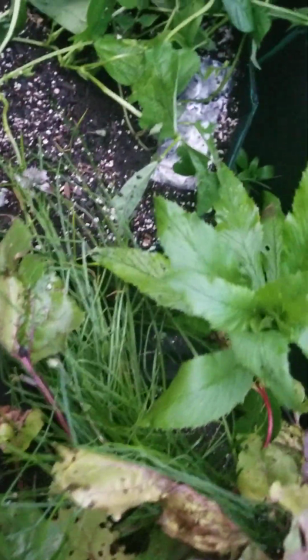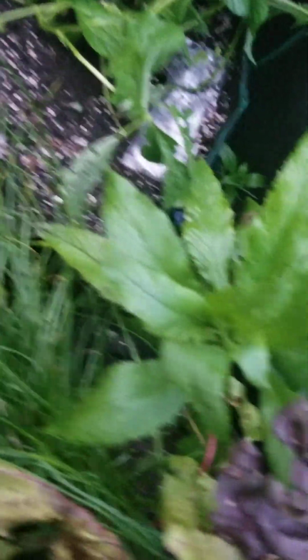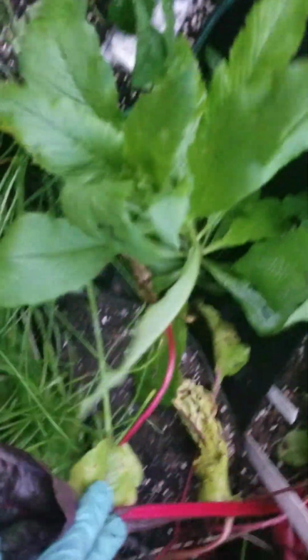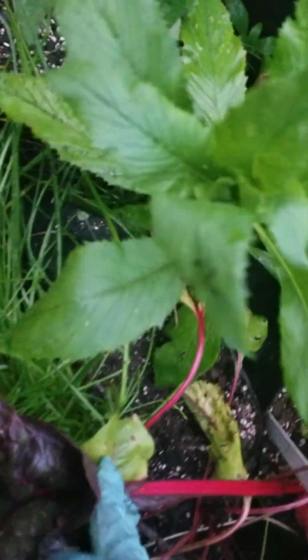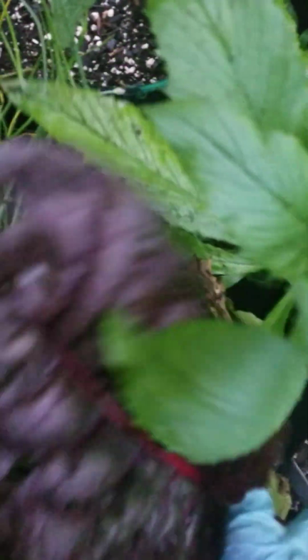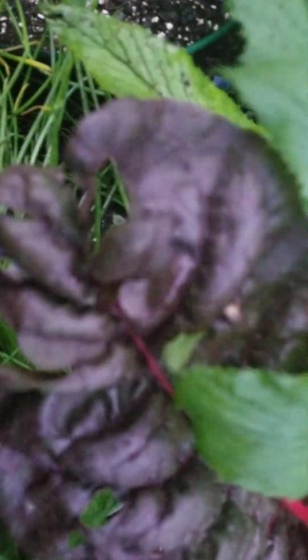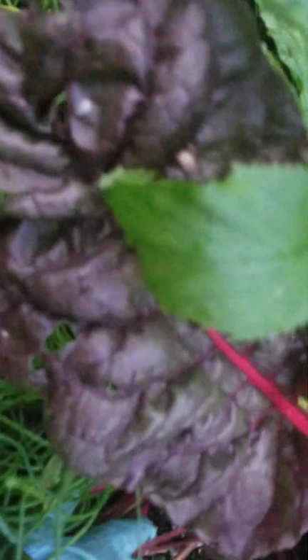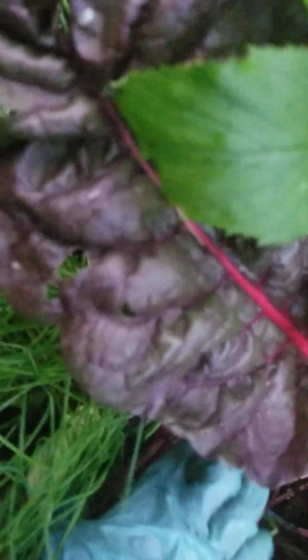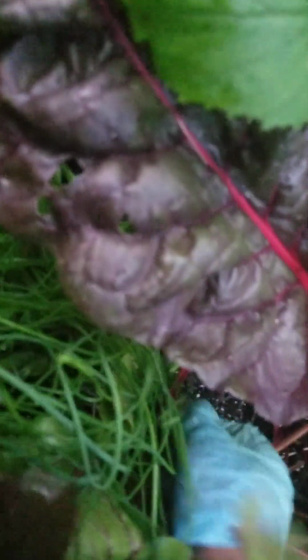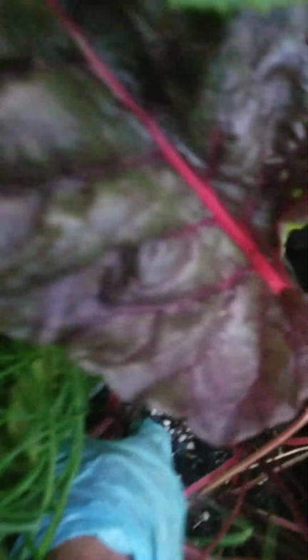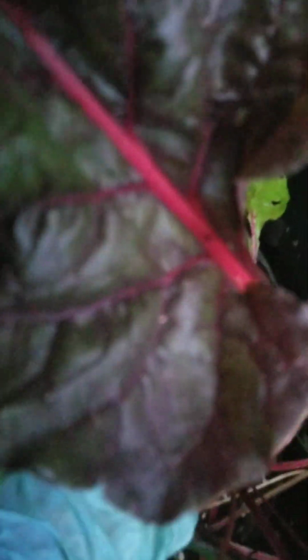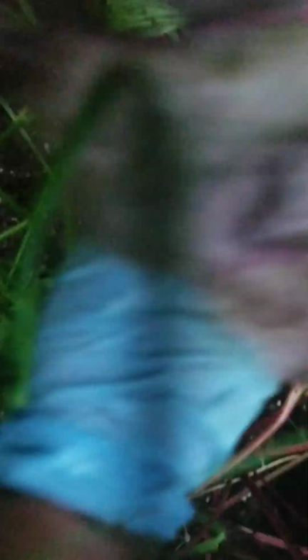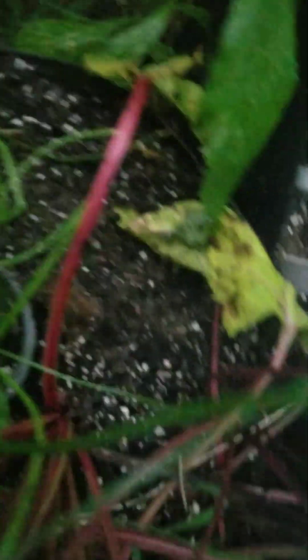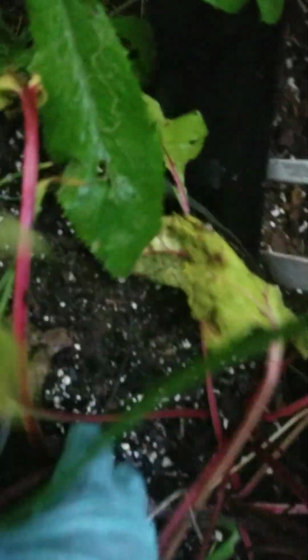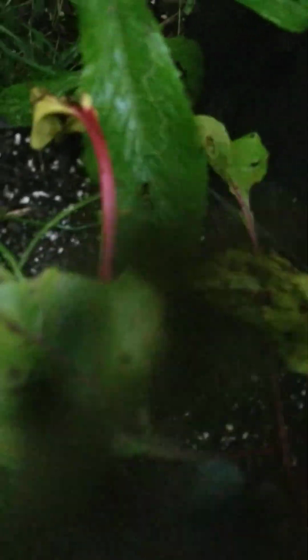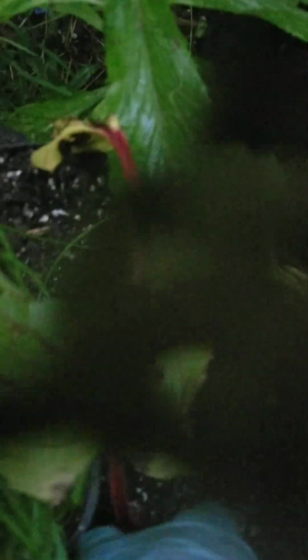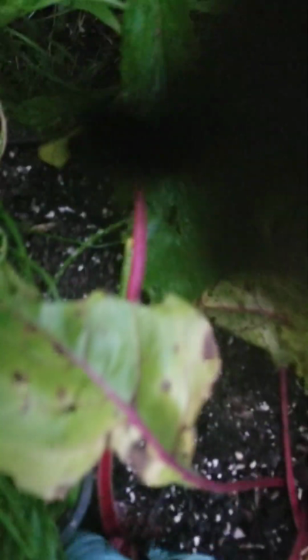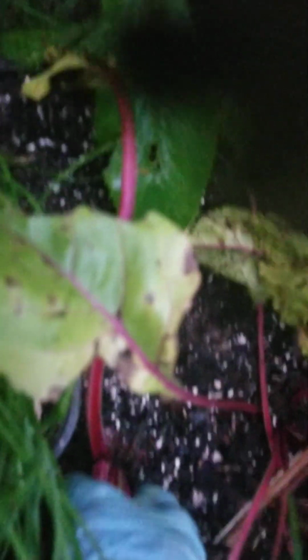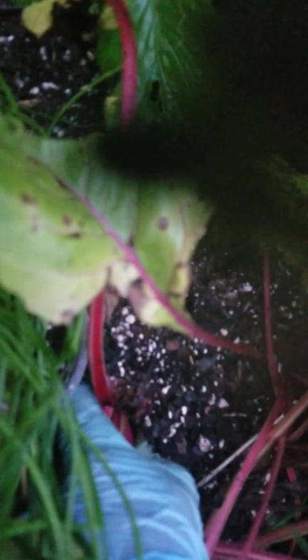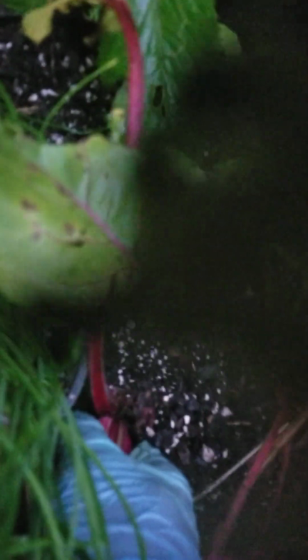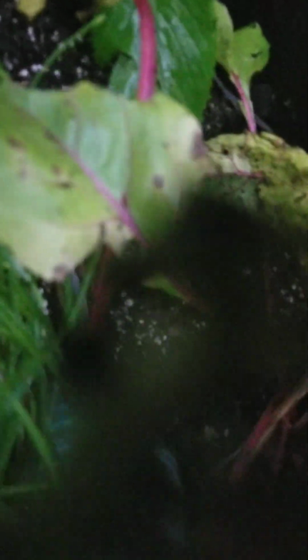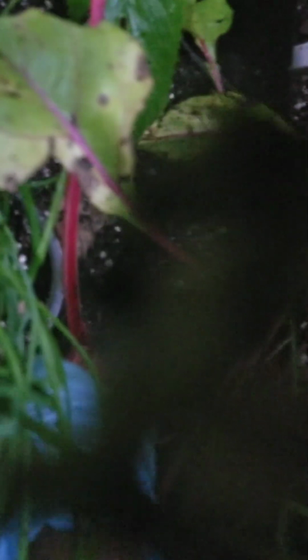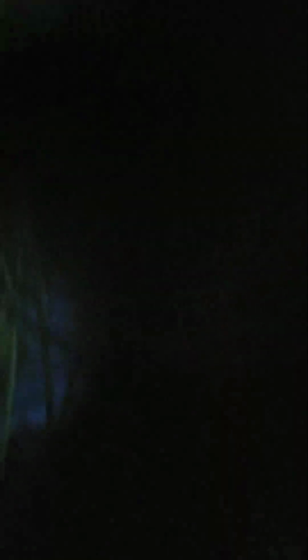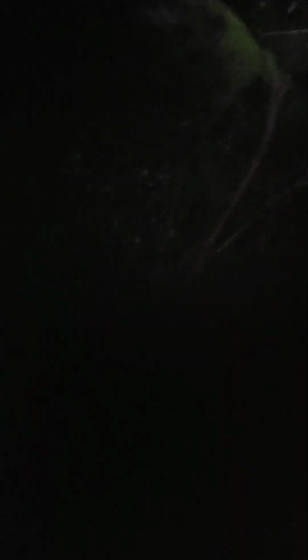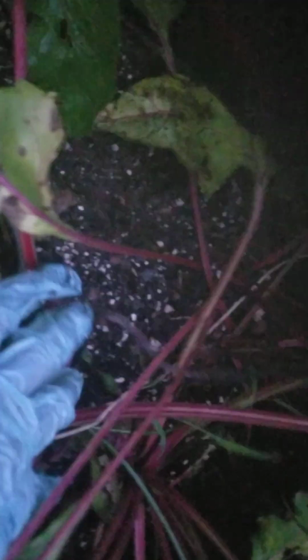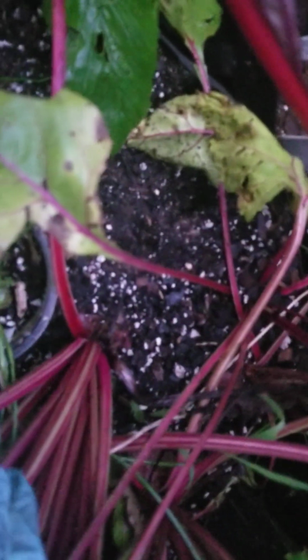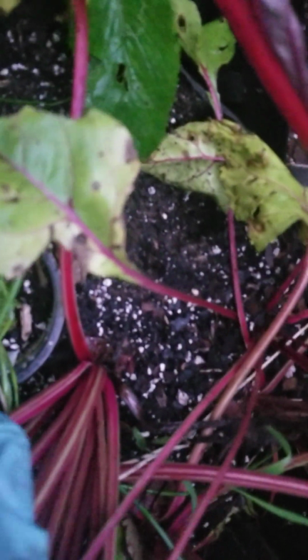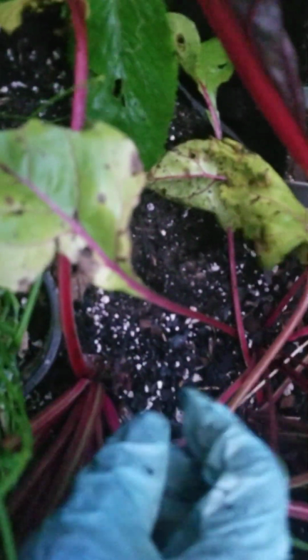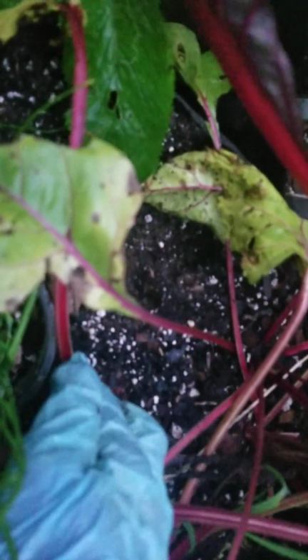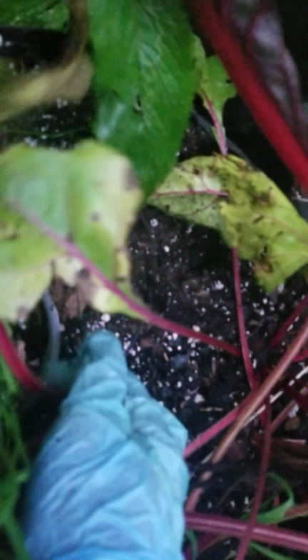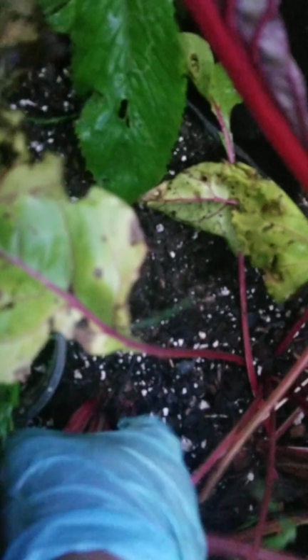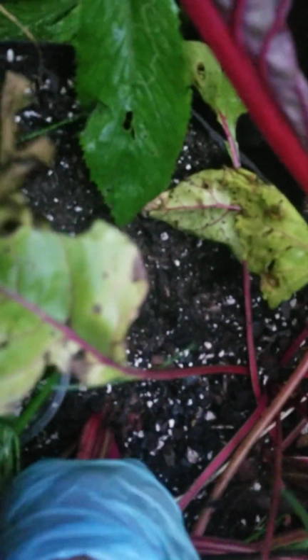Well, let's see here. Let's see if we can try for one more. Got everything growing all together. Everybody wants to get in the picture. Come on, you kale and Swiss chard, get out of the picture.